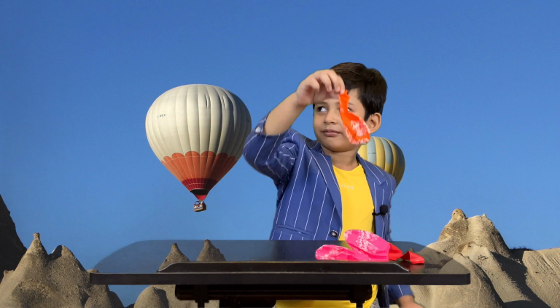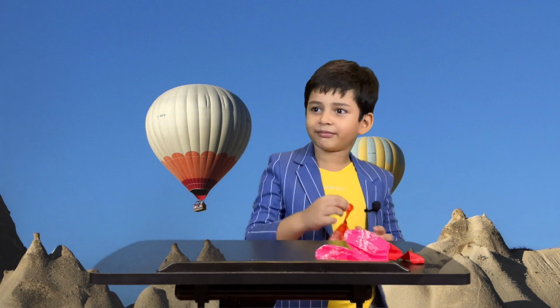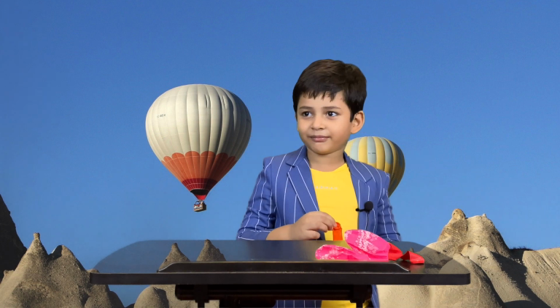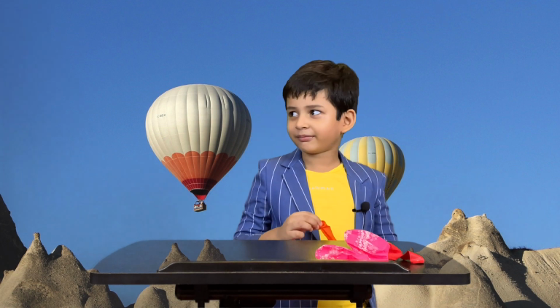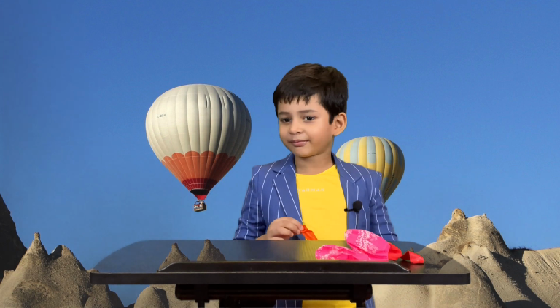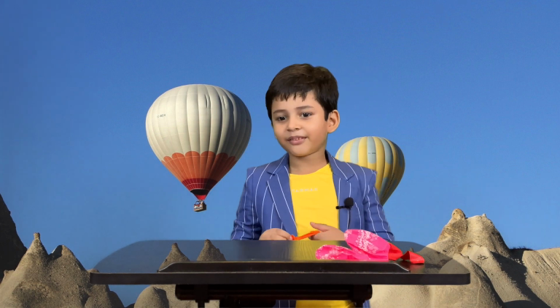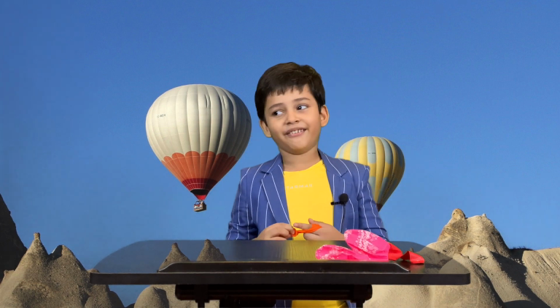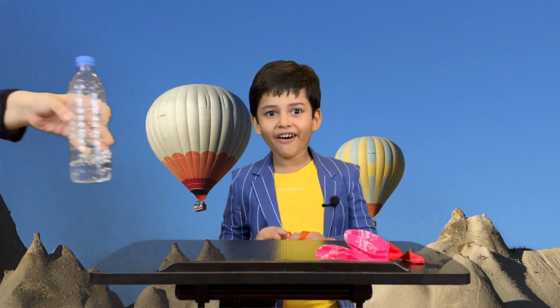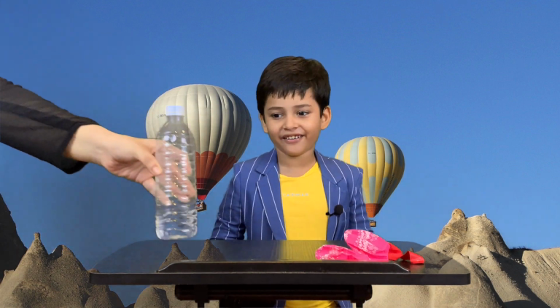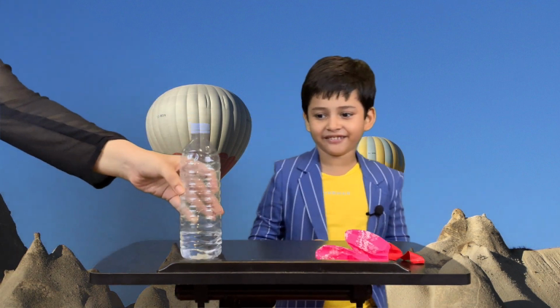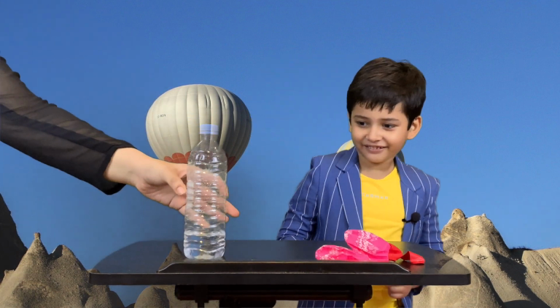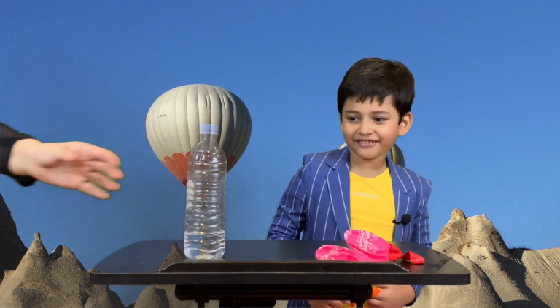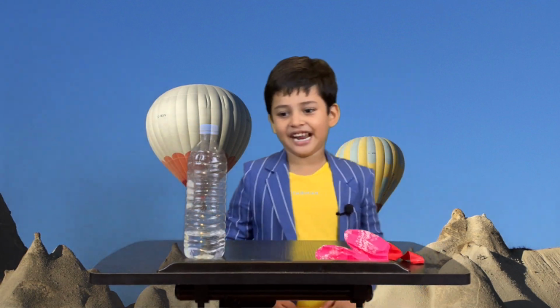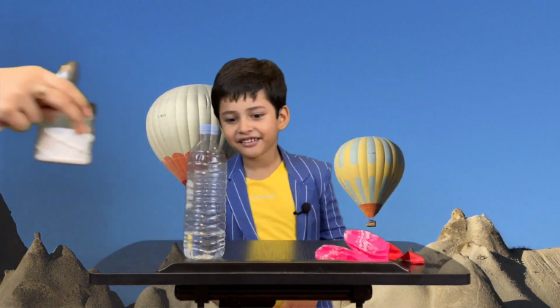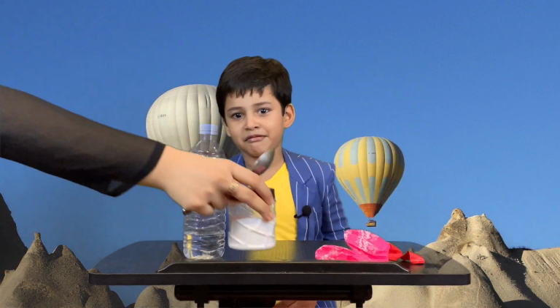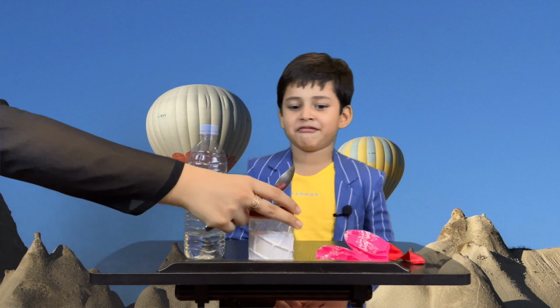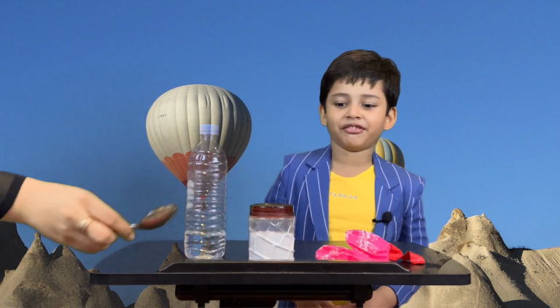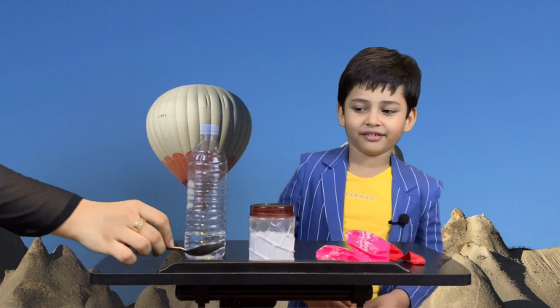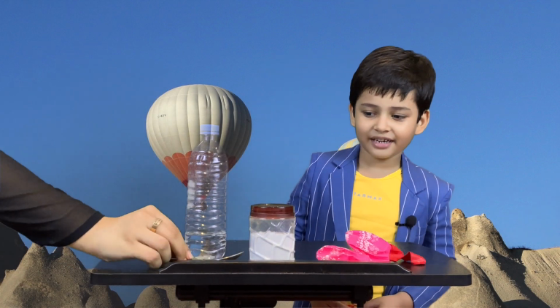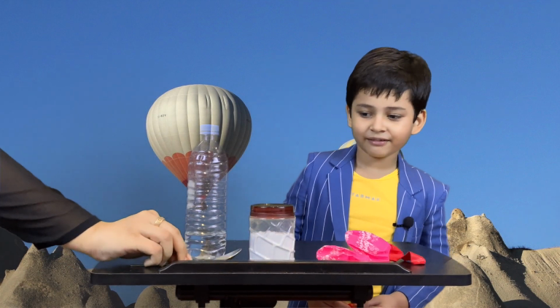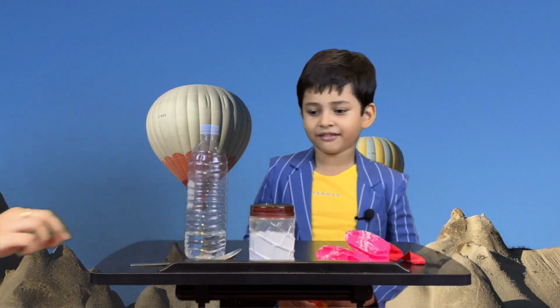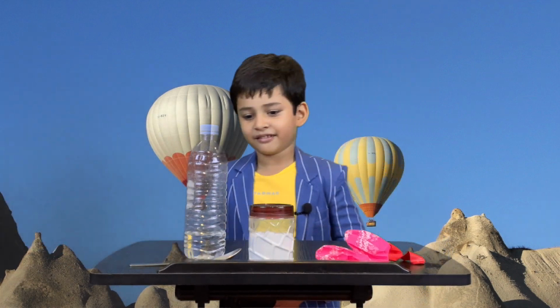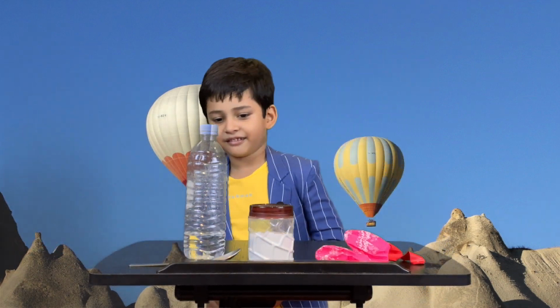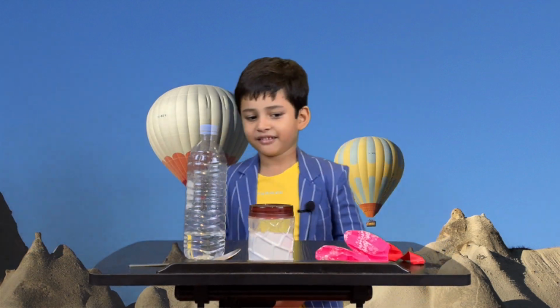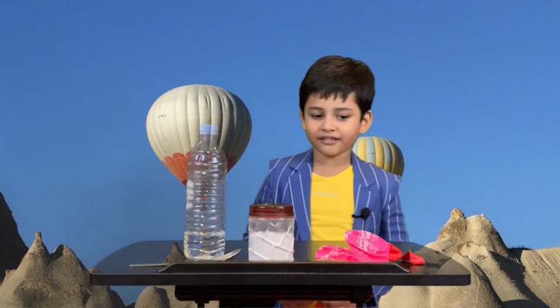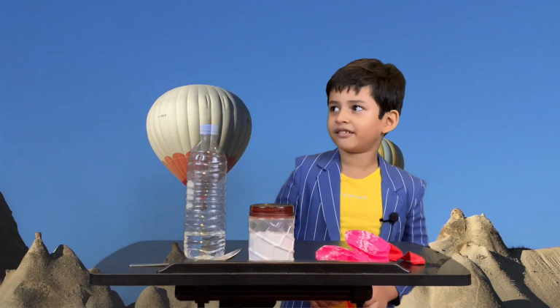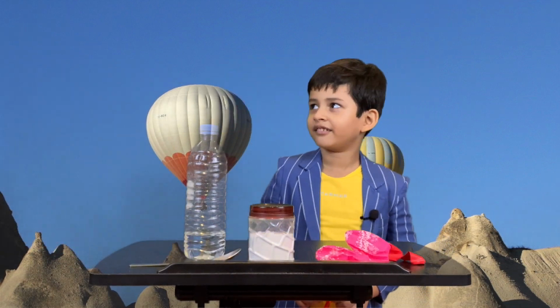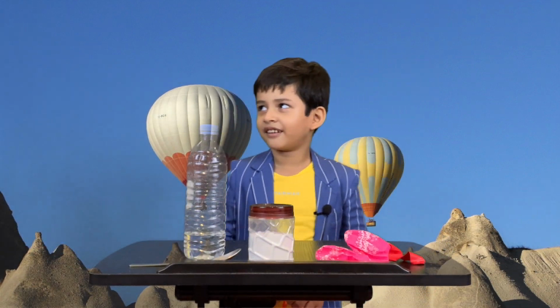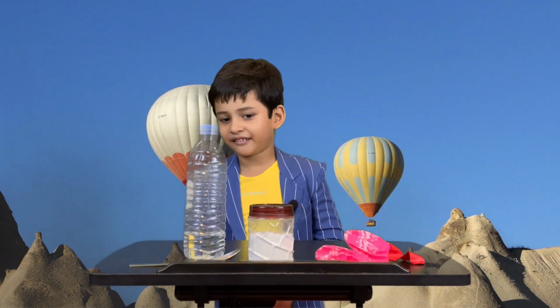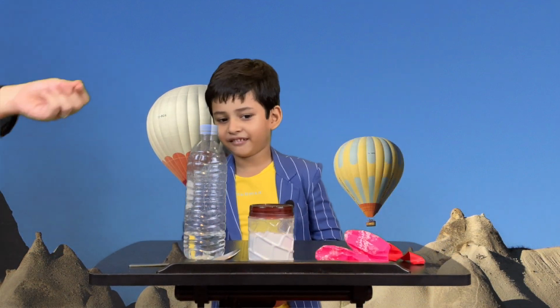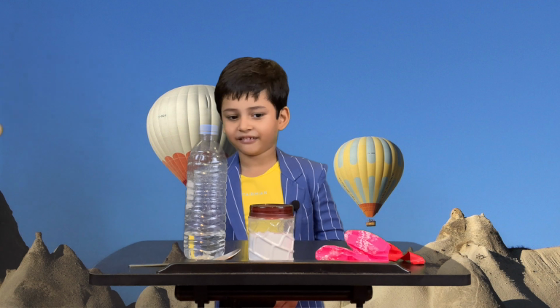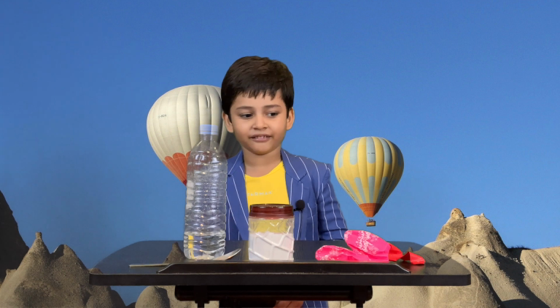I have an idea. We need some vinegar, some baking soda and a spoon. We have a trick to blow a balloon. Can I have one balloon please?